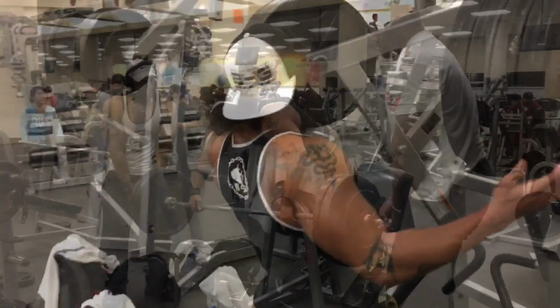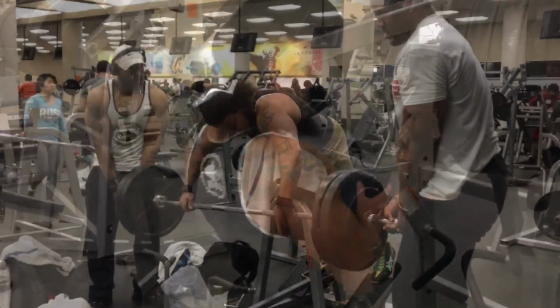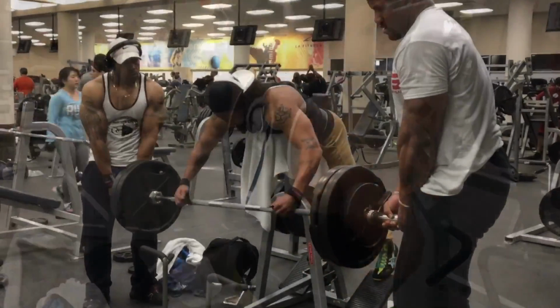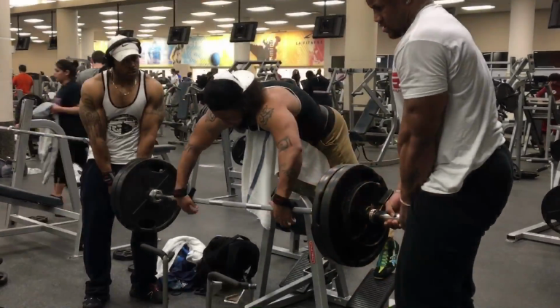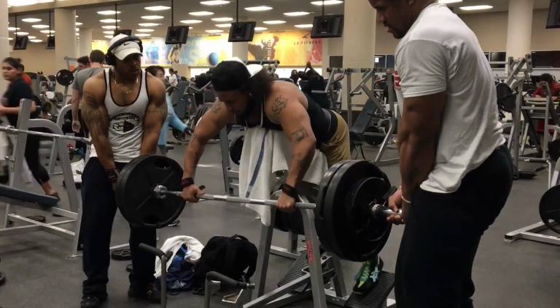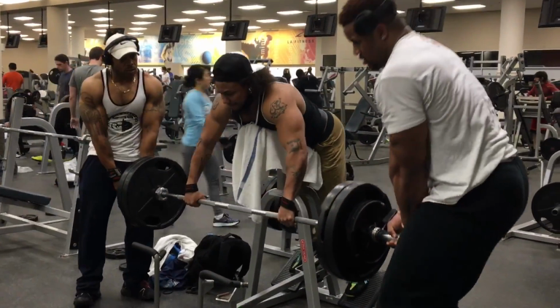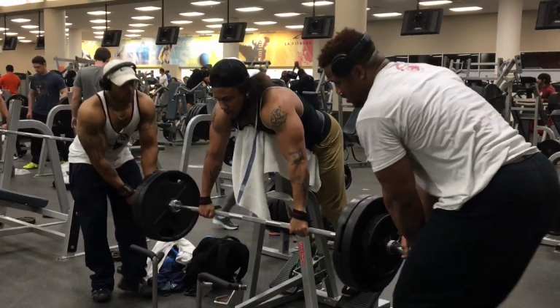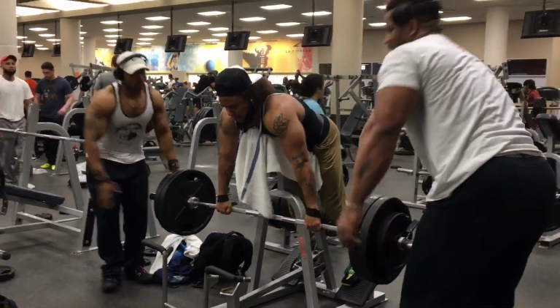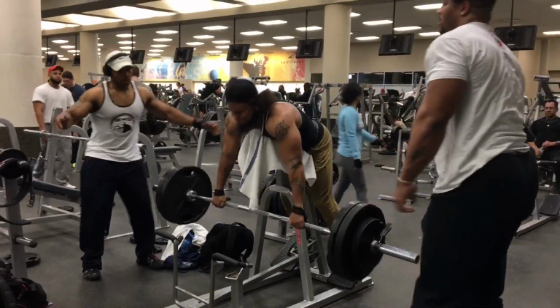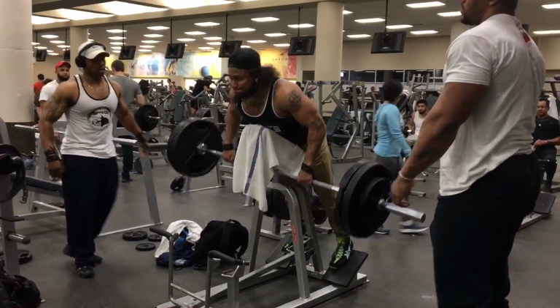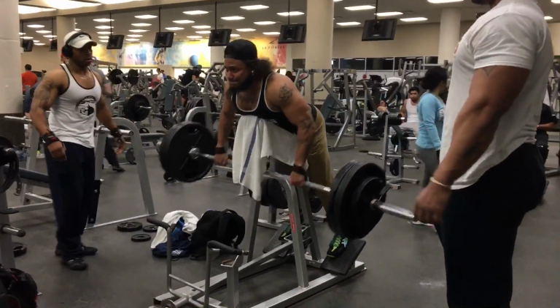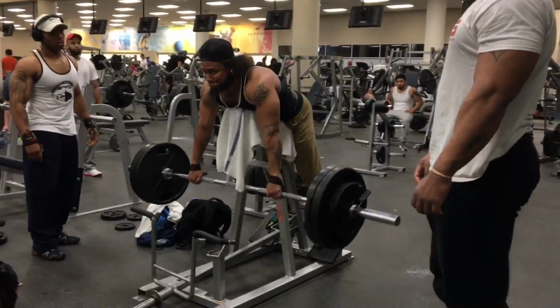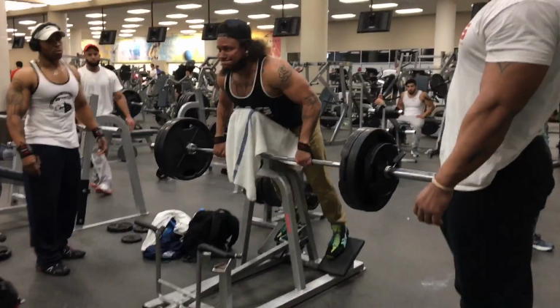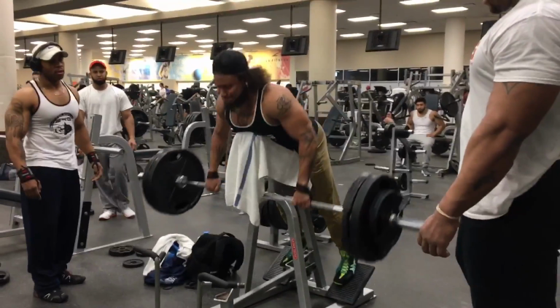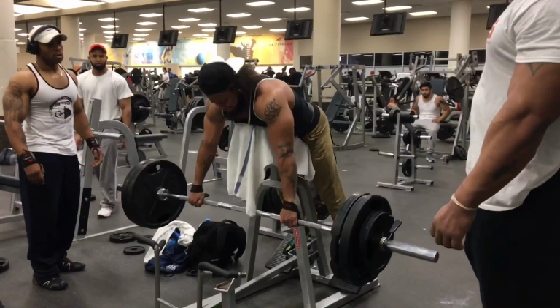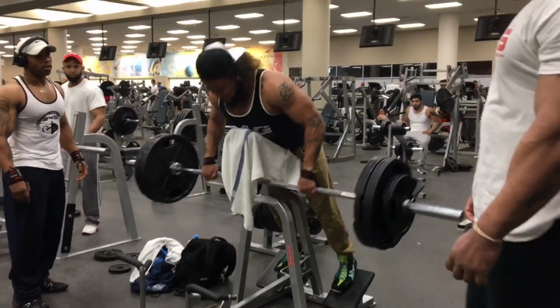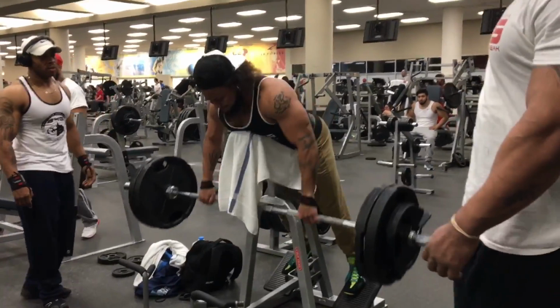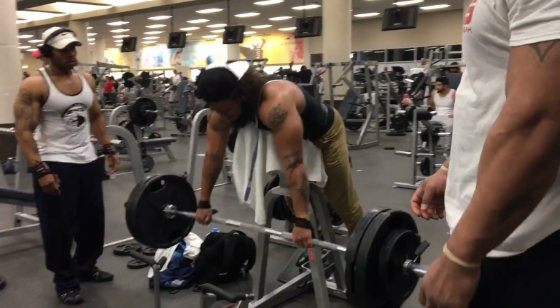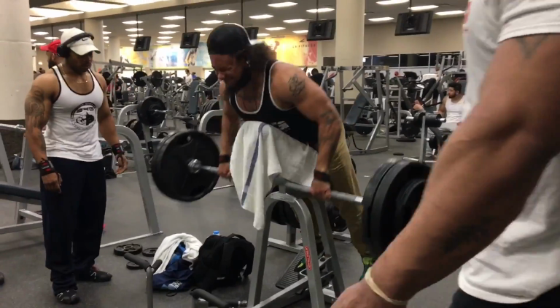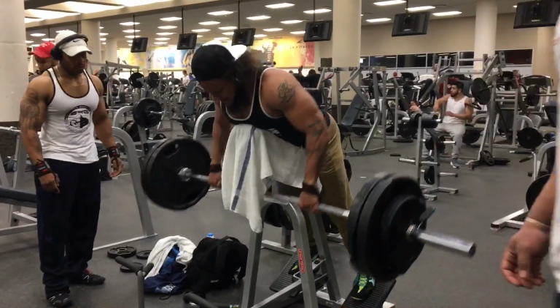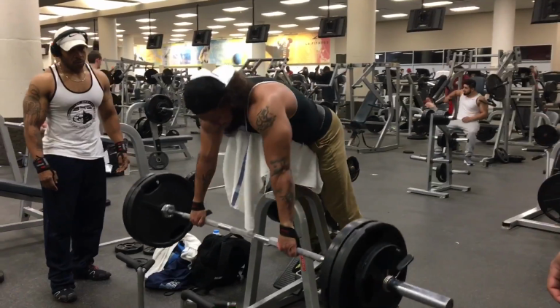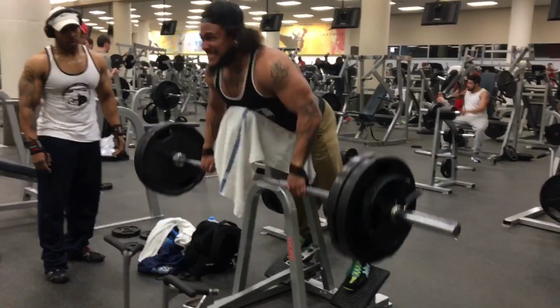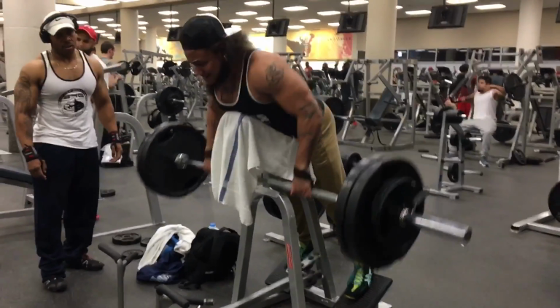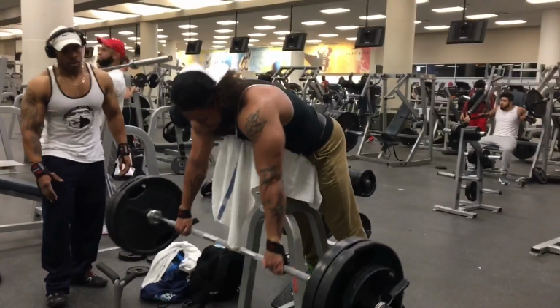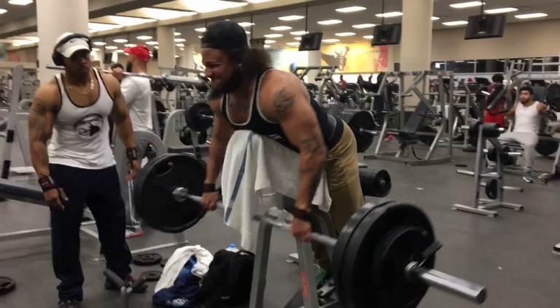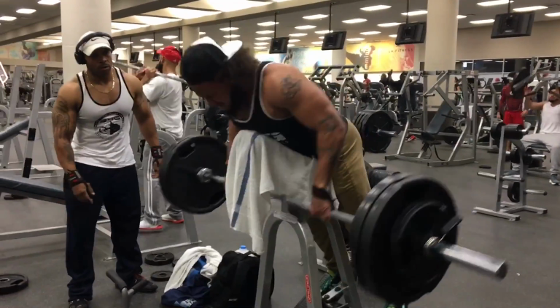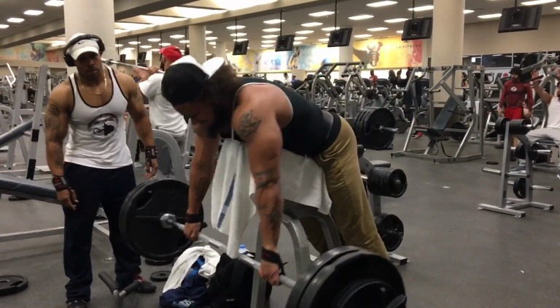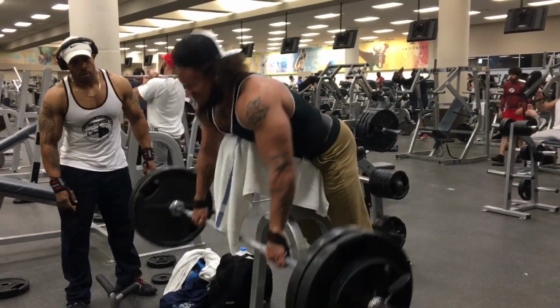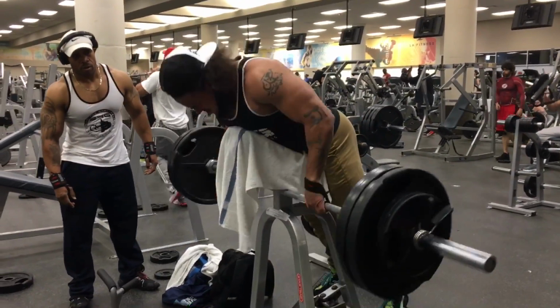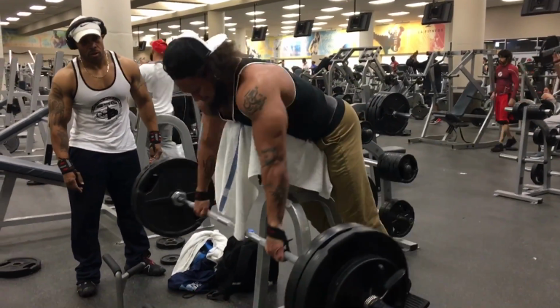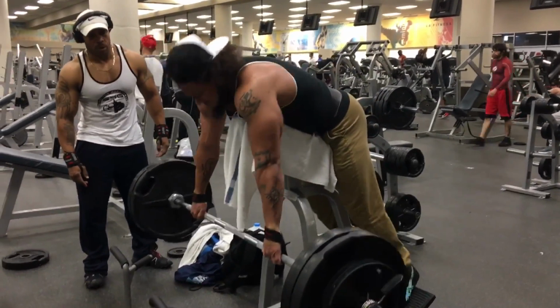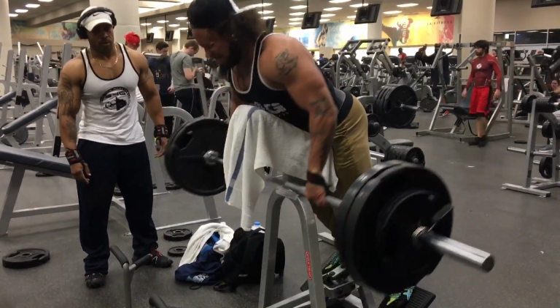Gonna jump right into an isolated military bend over row. Always to failure, but every three to four reps I'm going to do a pause just to squeeze.